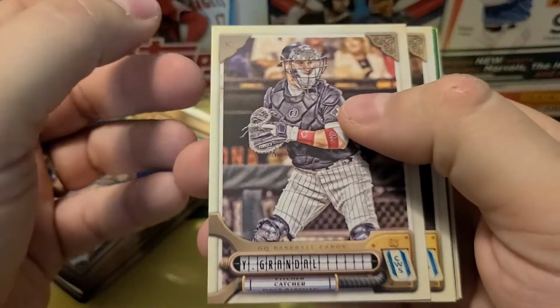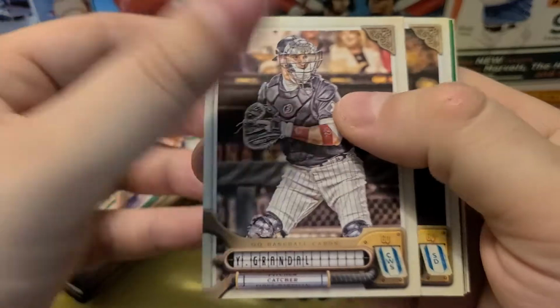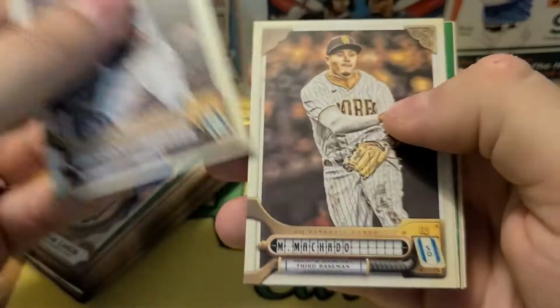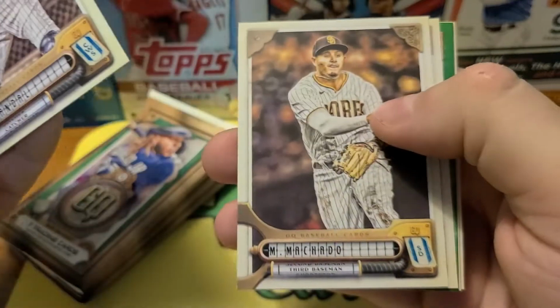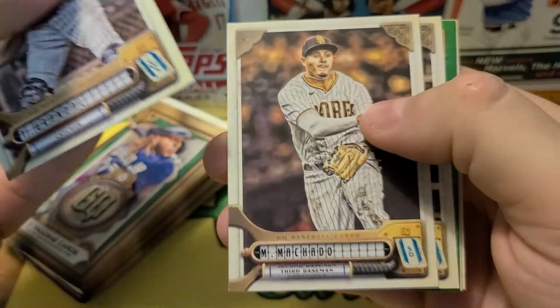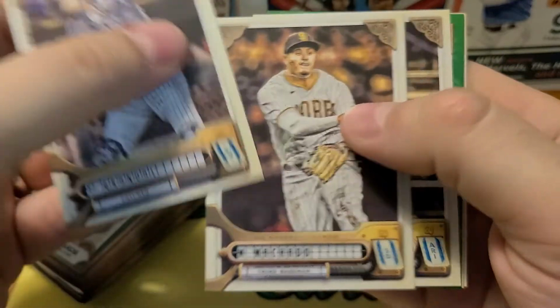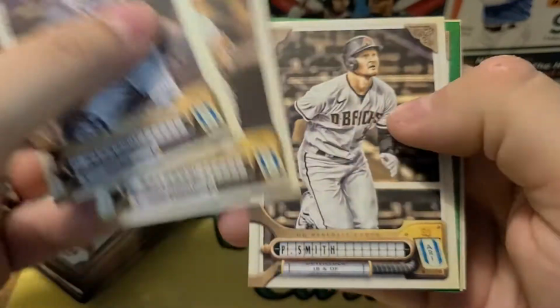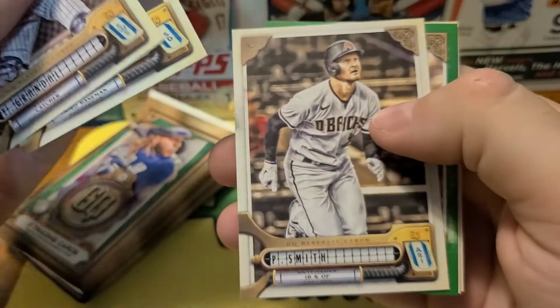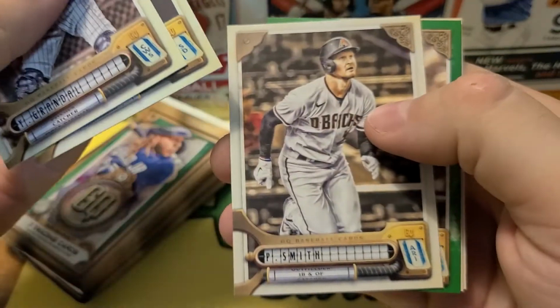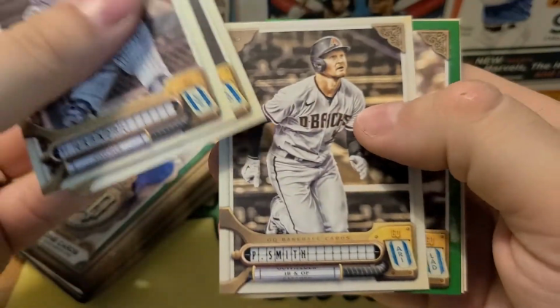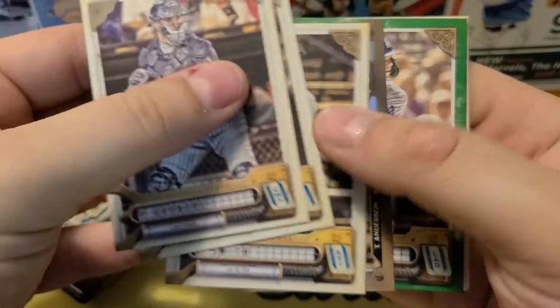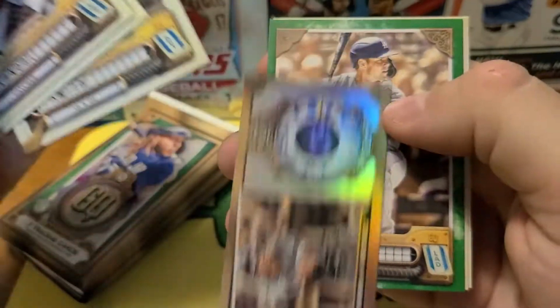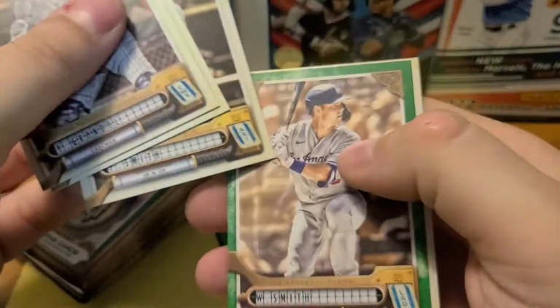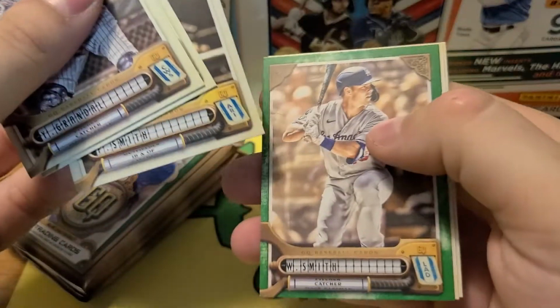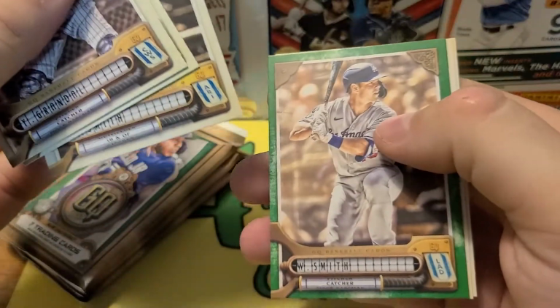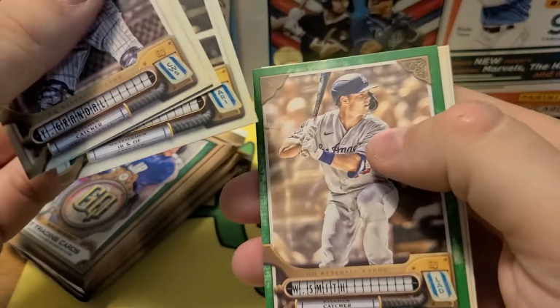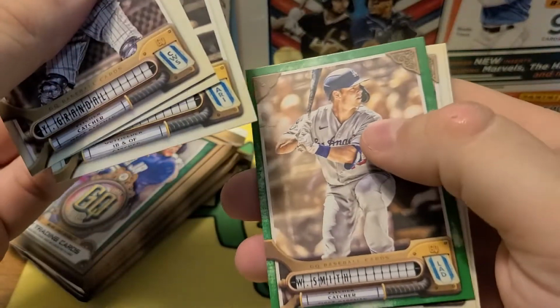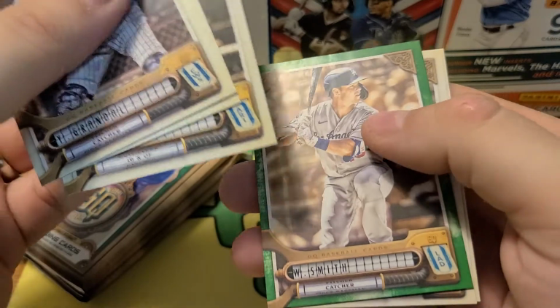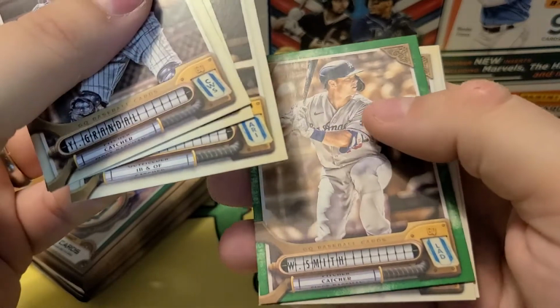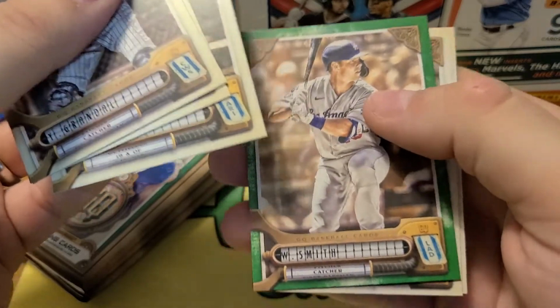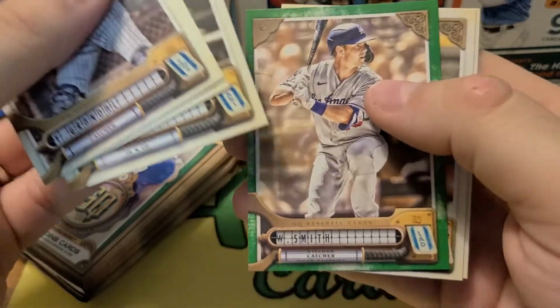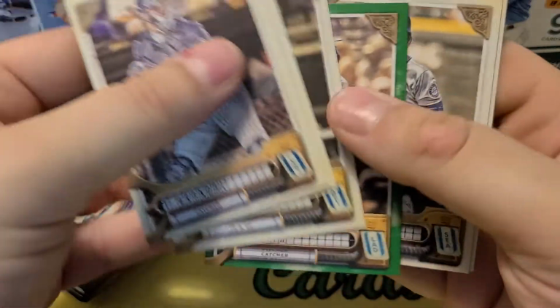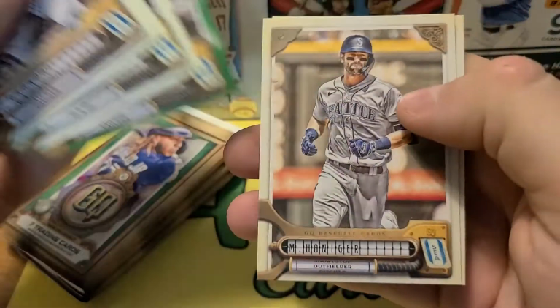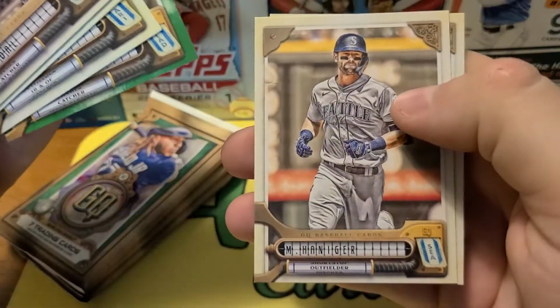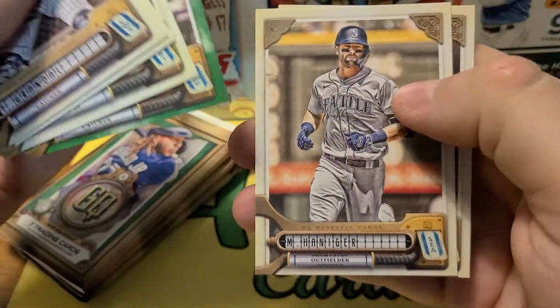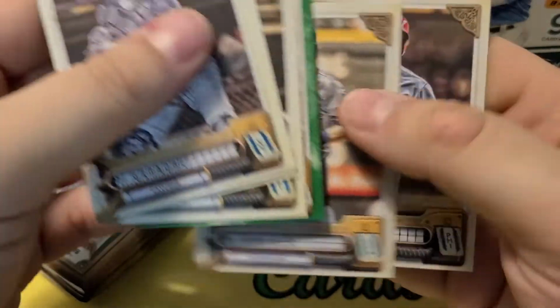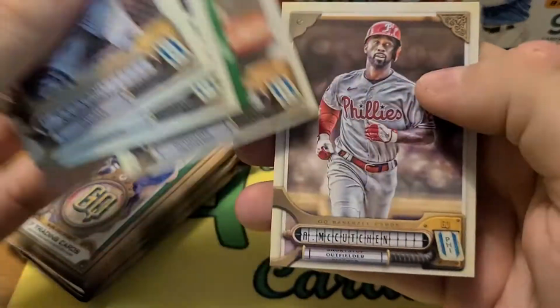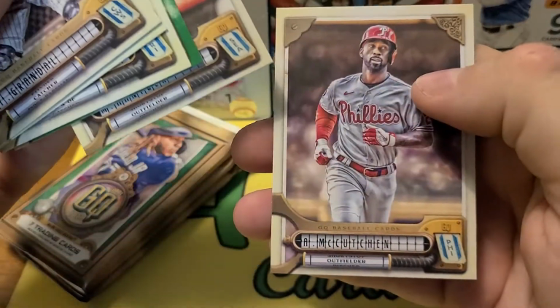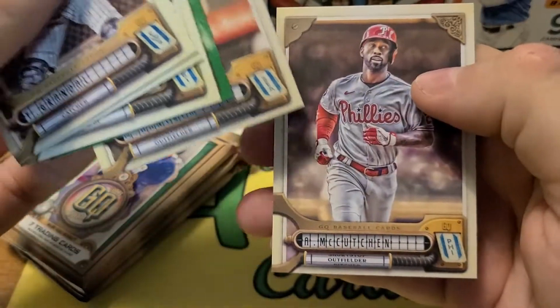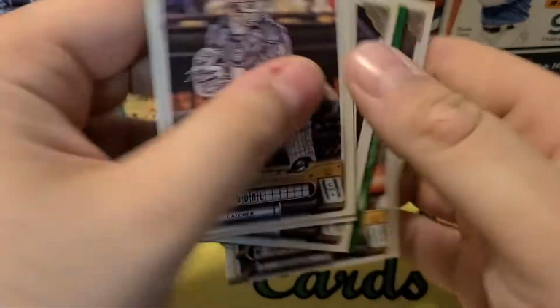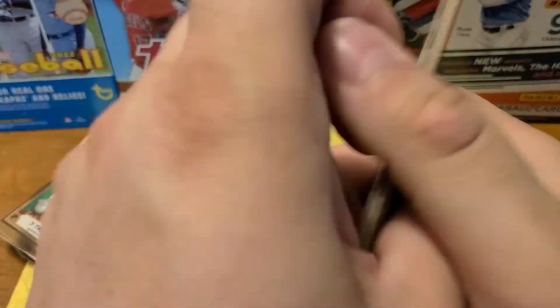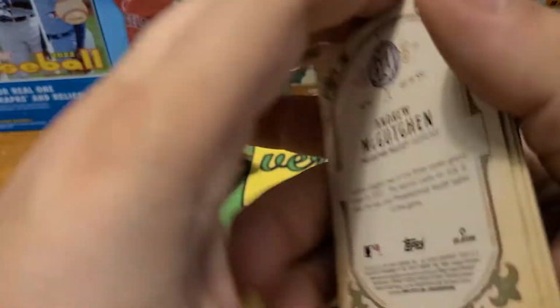Ground Dahl, Machado, Smith — and that fell out, we'll get to that in a second. Will Smith on the green. Hanager and McCutcheon.